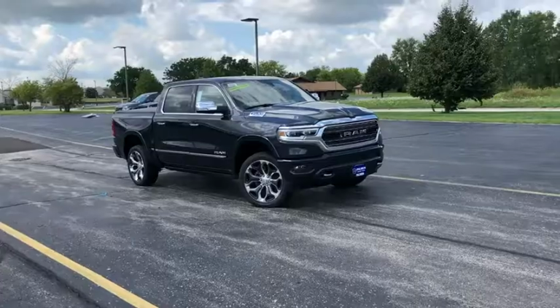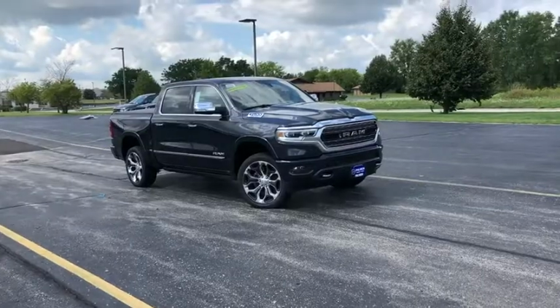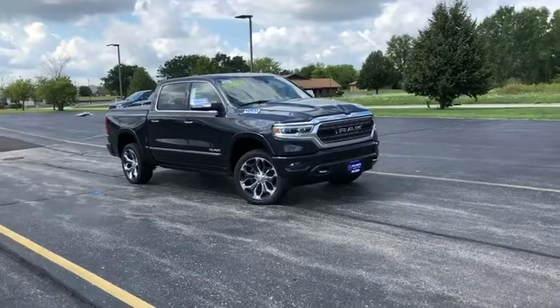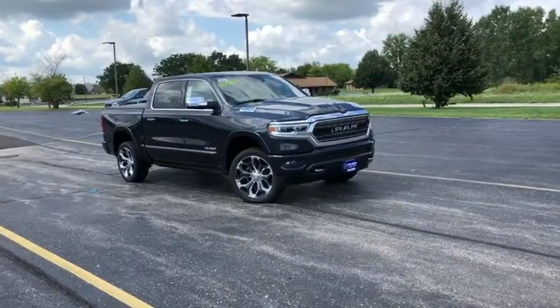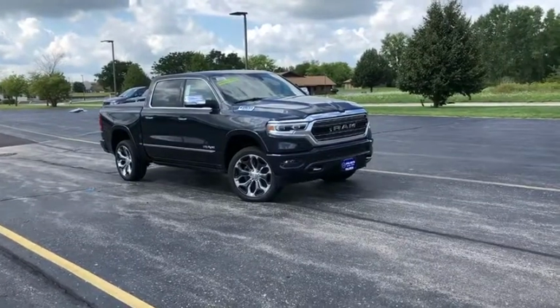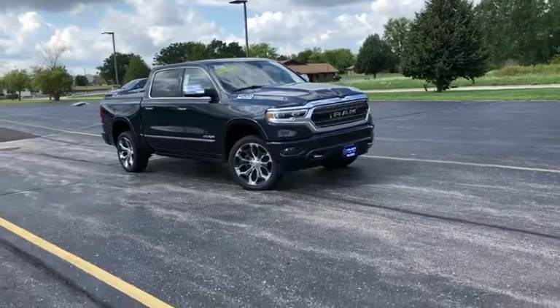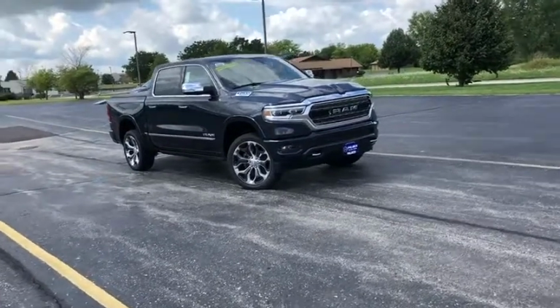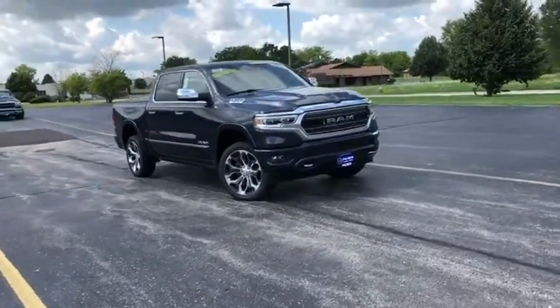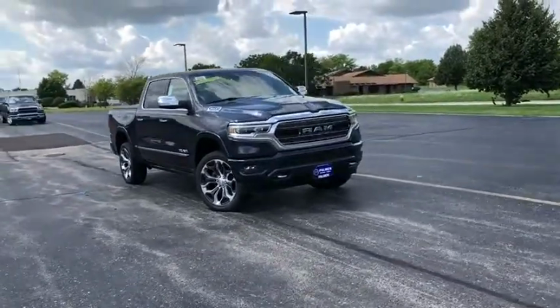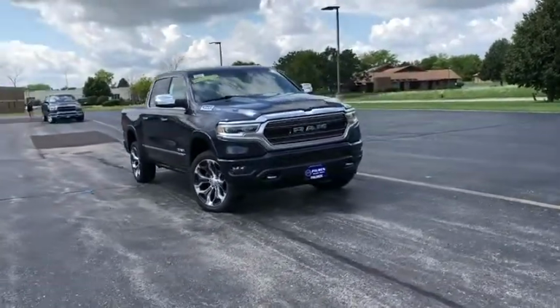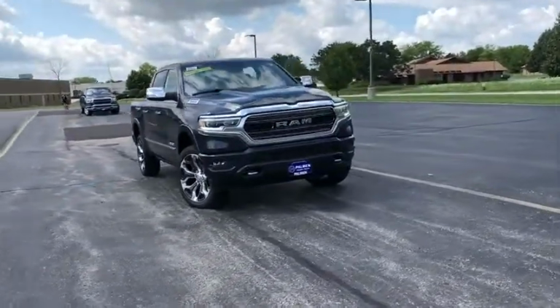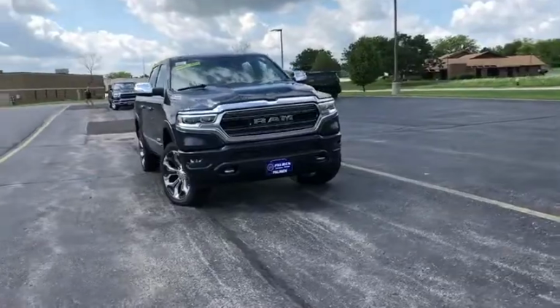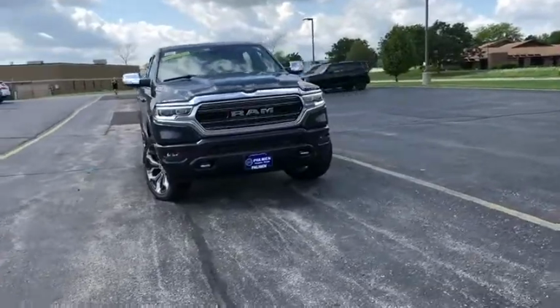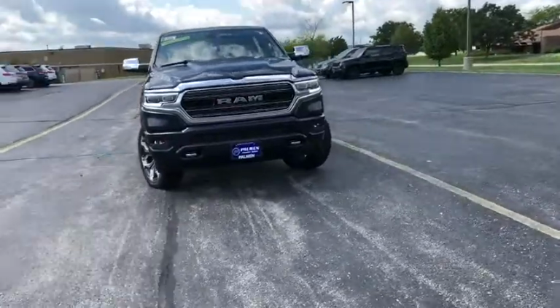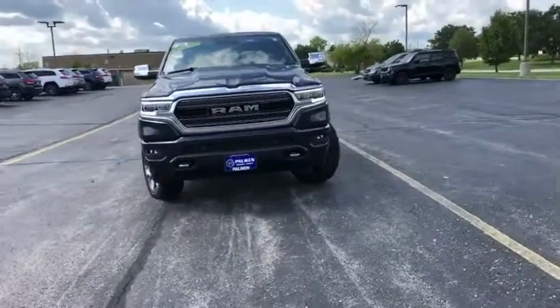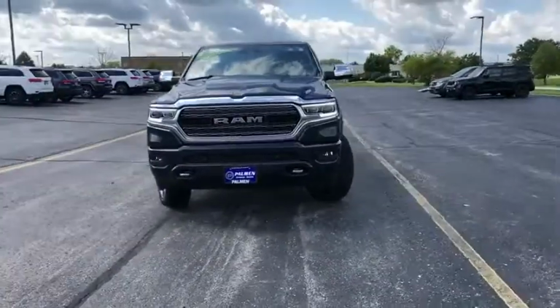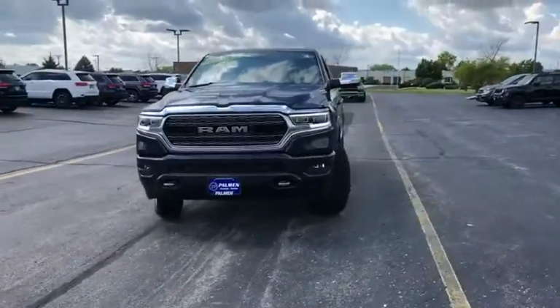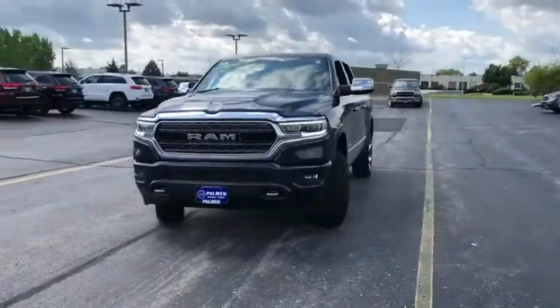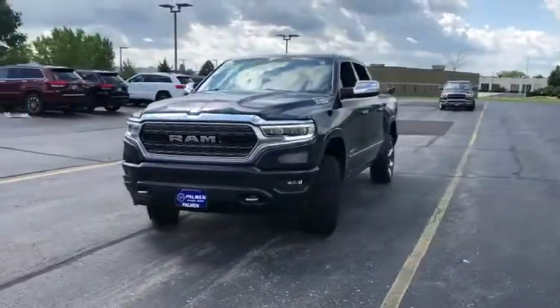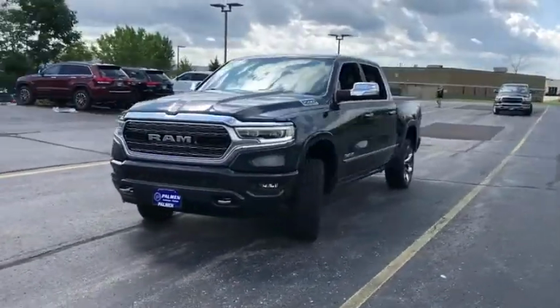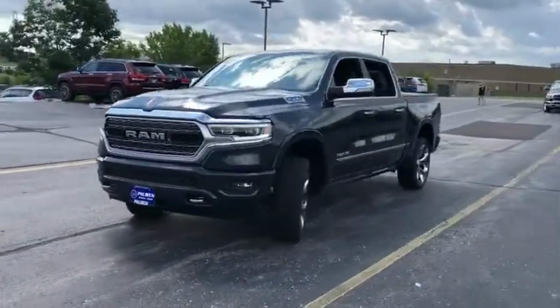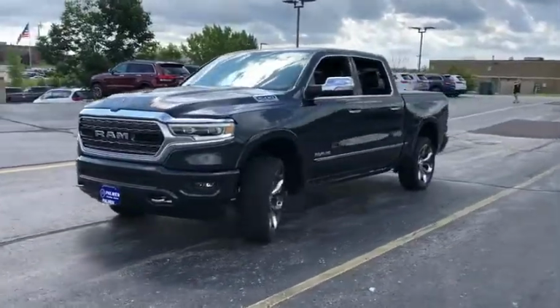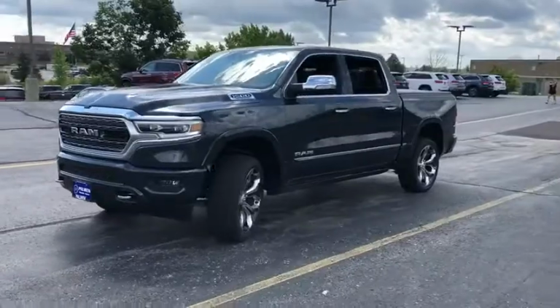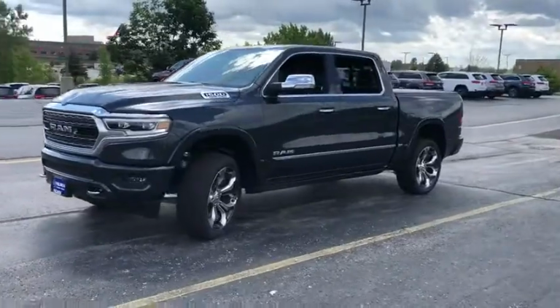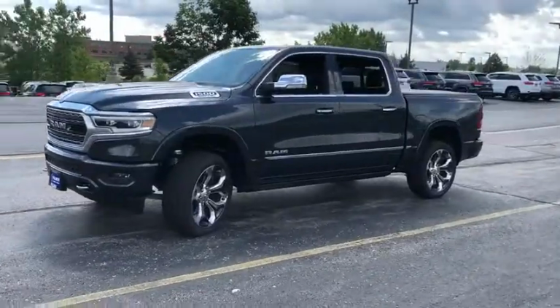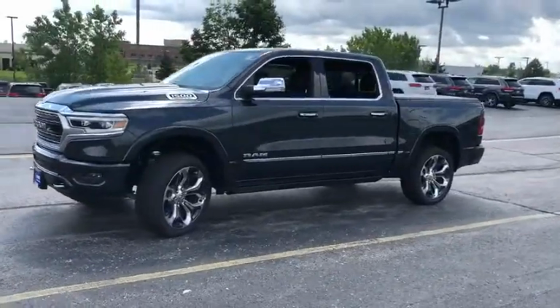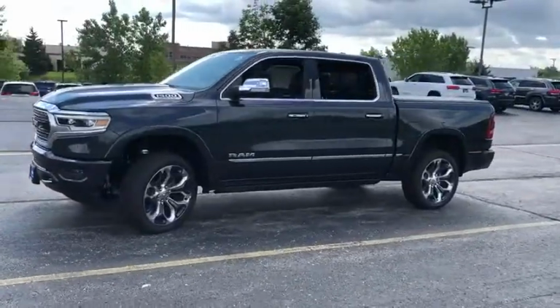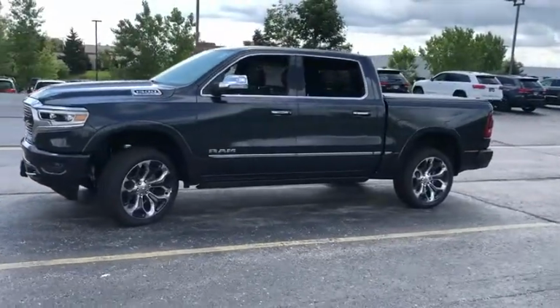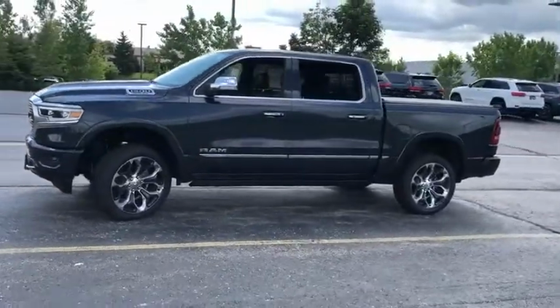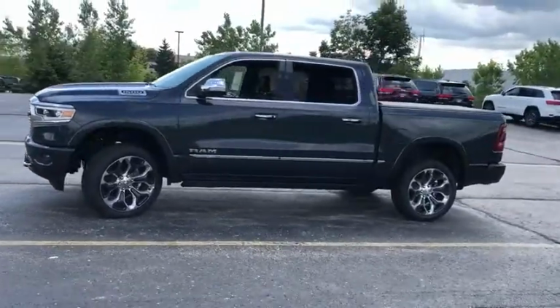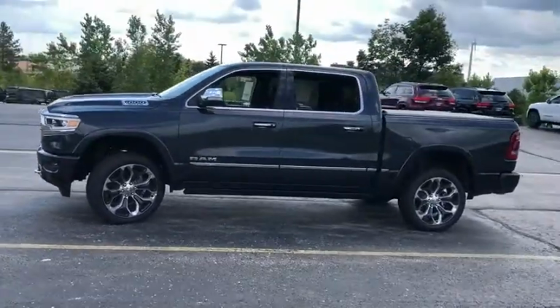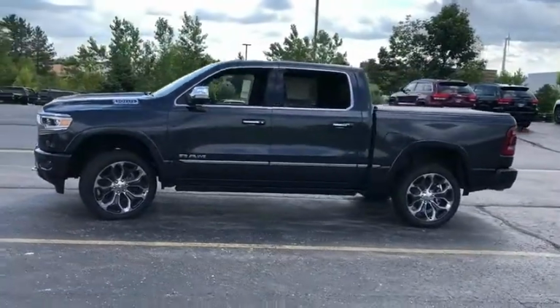Take a ride in the 2019 Ram 1500. The Ram 1500 went against the Chevrolet Silverado, Ford F-150, and Toyota Tundra, which are all excellent trucks in their own right. The Ram took home the prize for its well-rounded strengths.